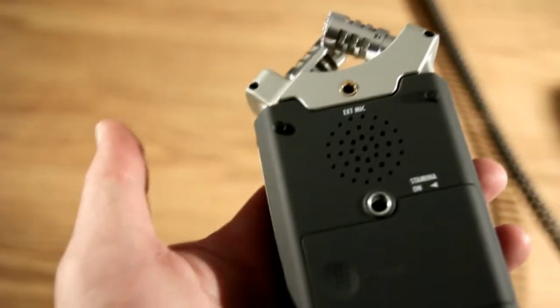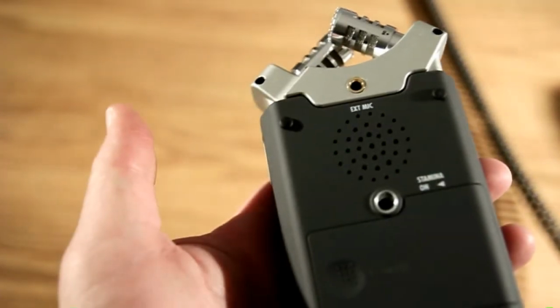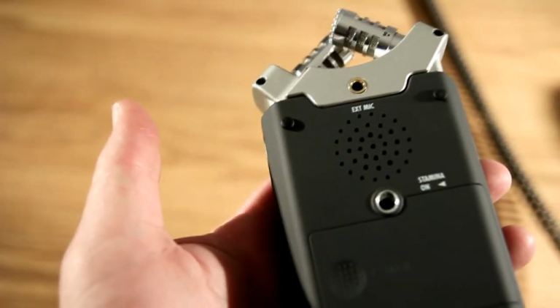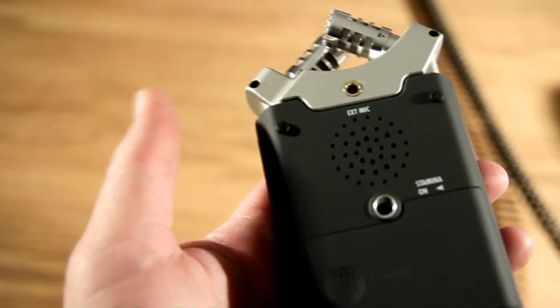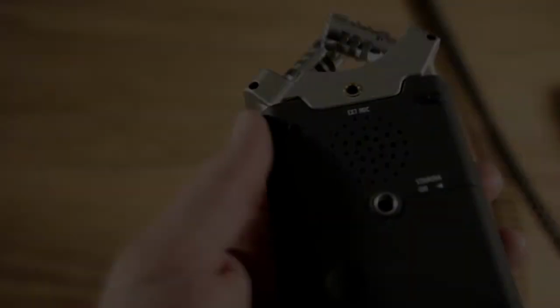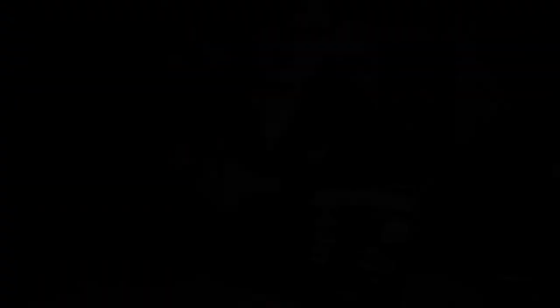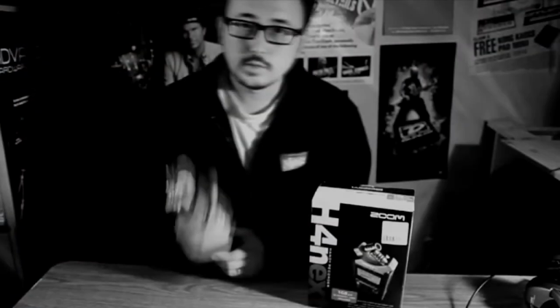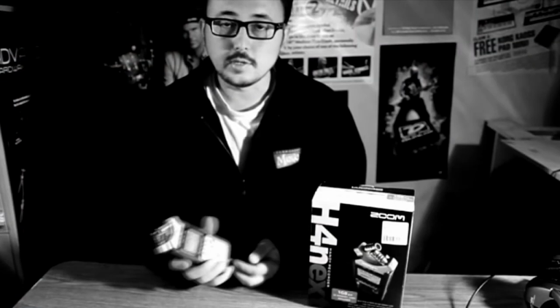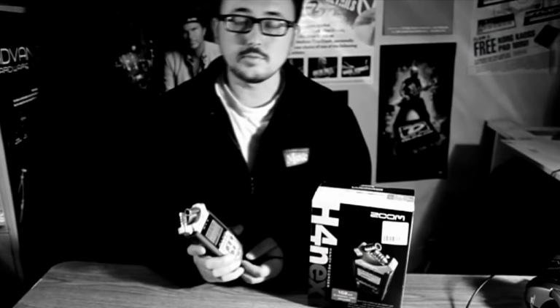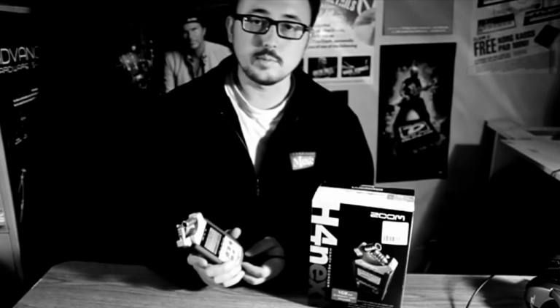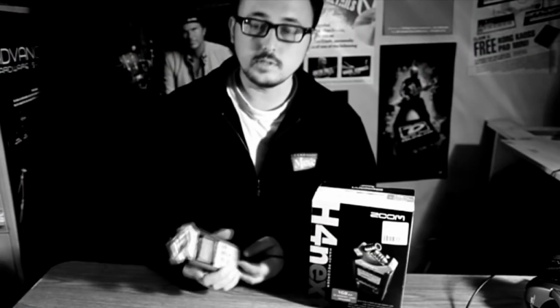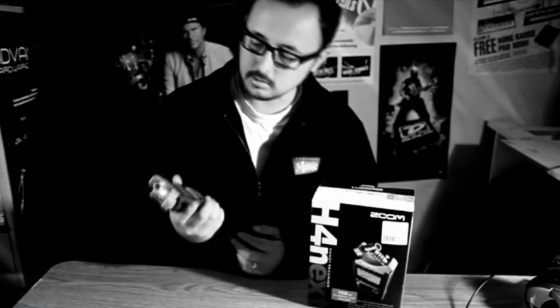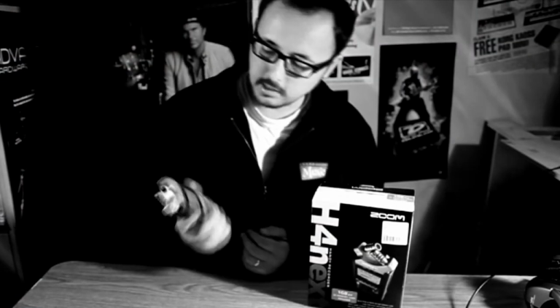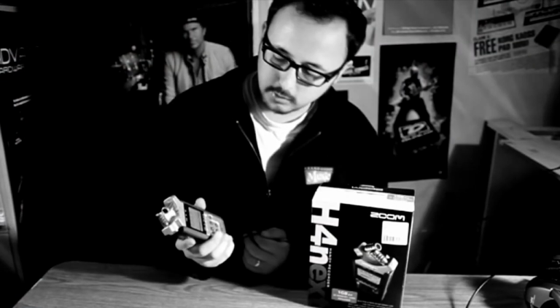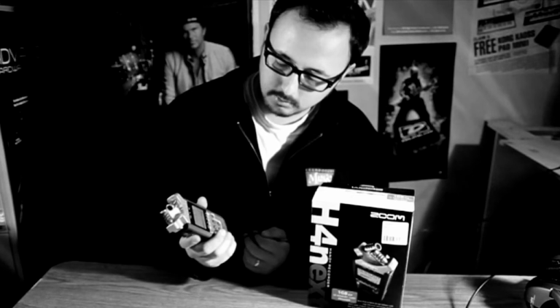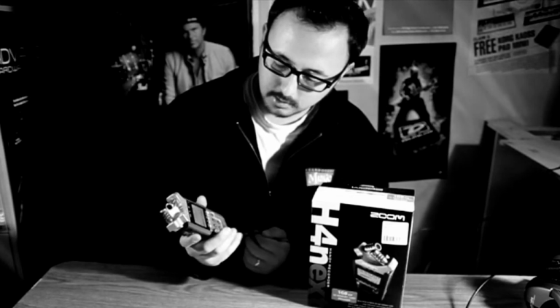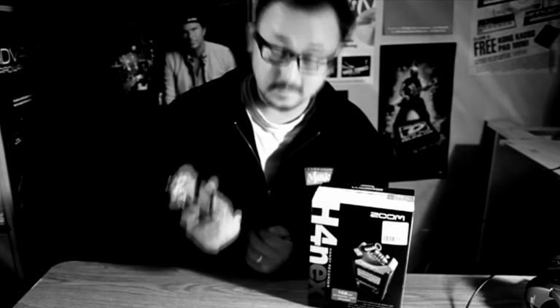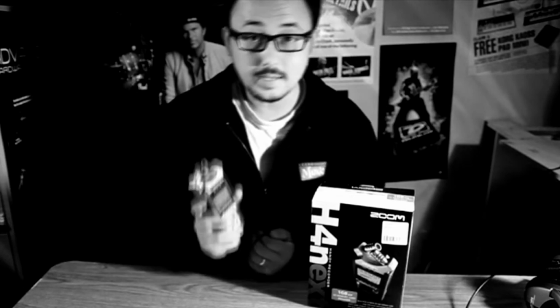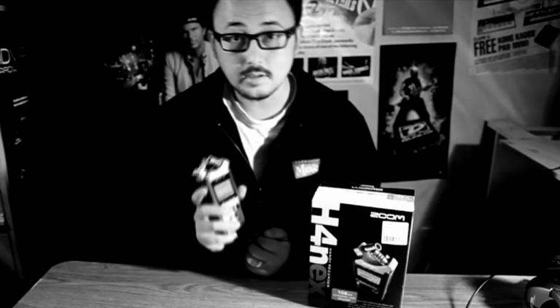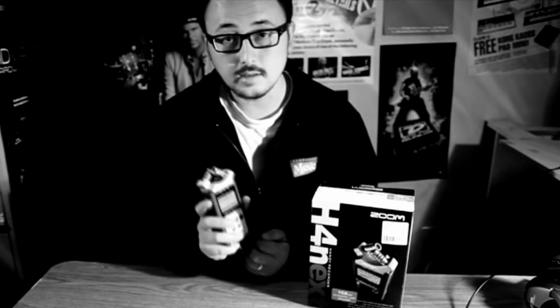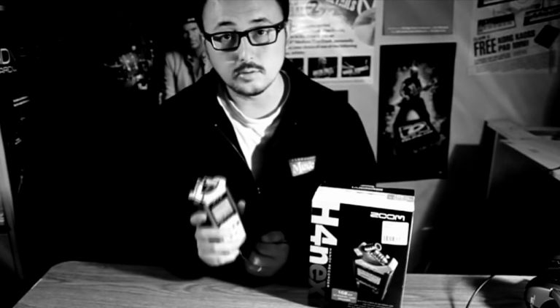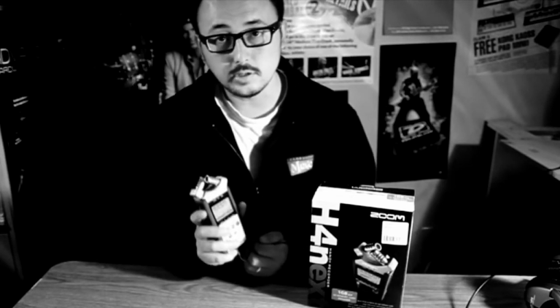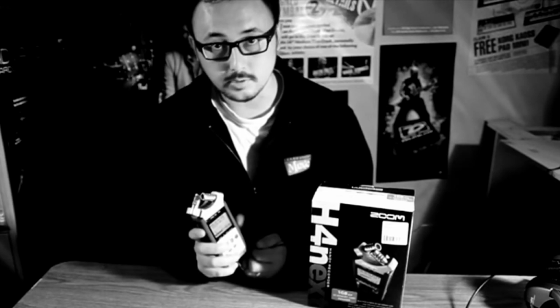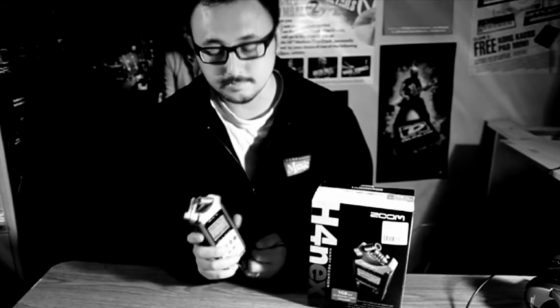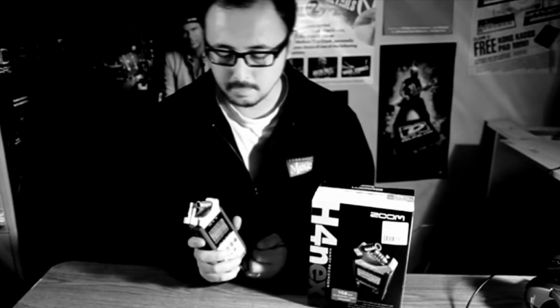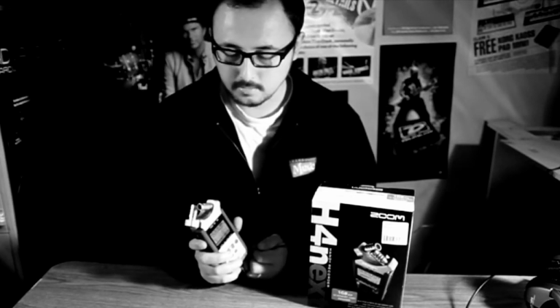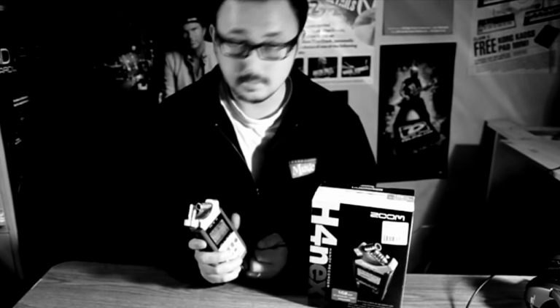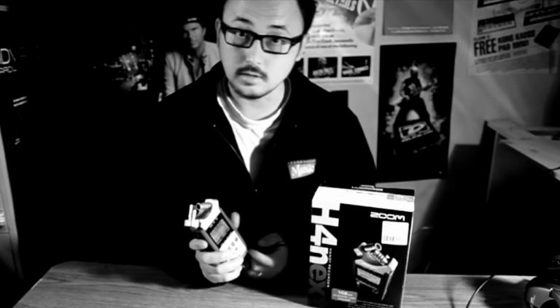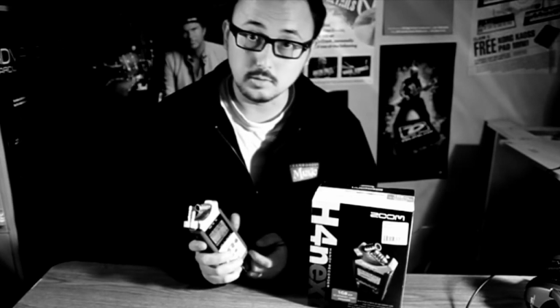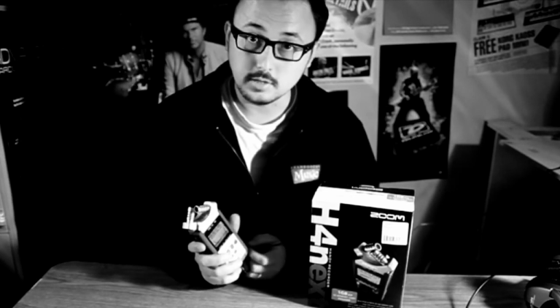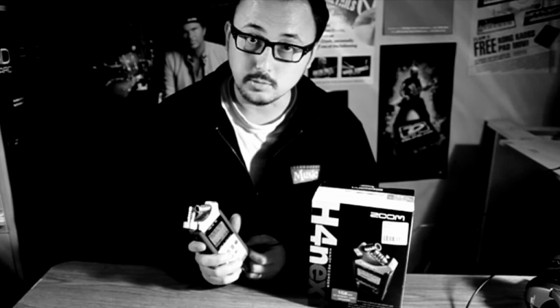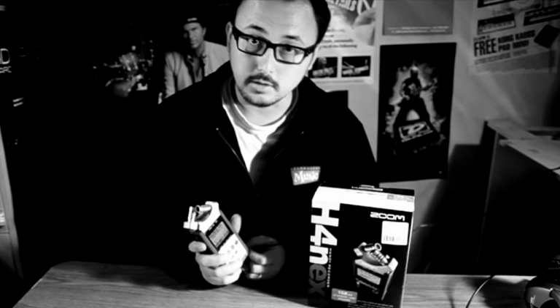I've been John from Cranbourne Music, and this is the H4n, which is an amazing handheld audio recorder that does a lot more than just record audio.